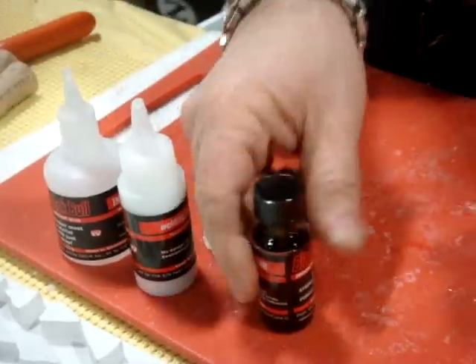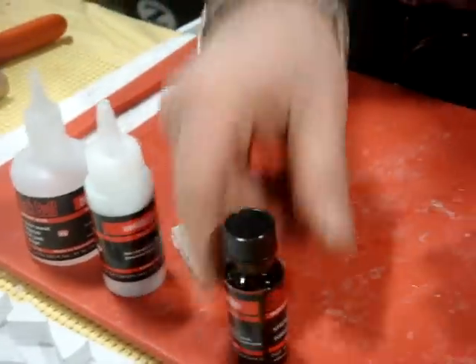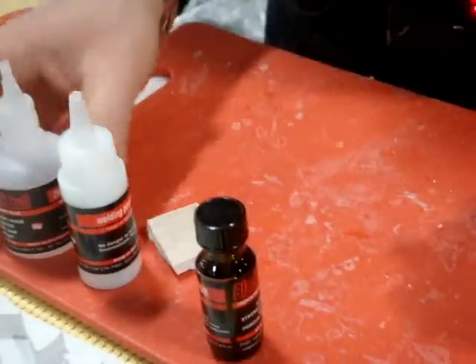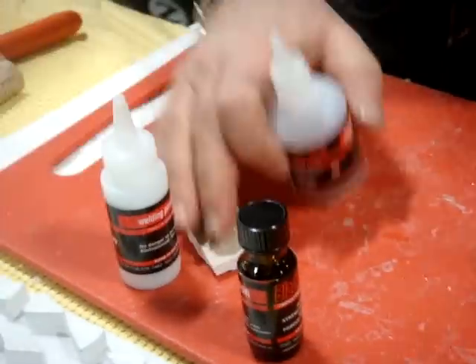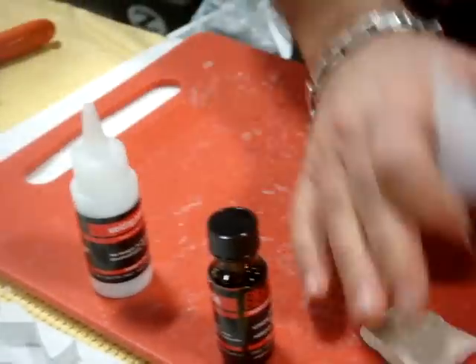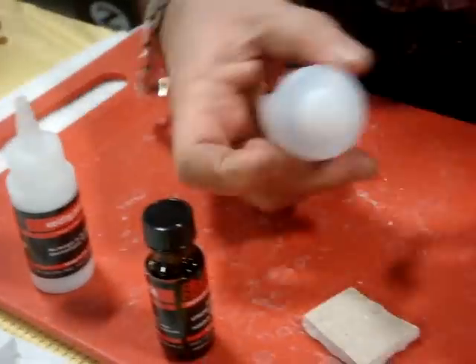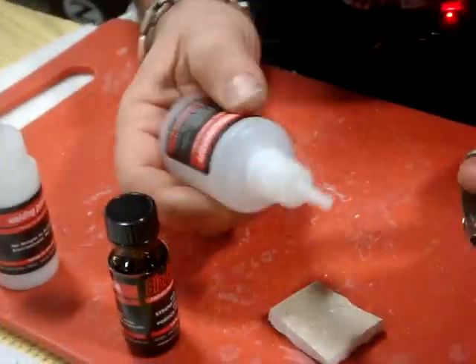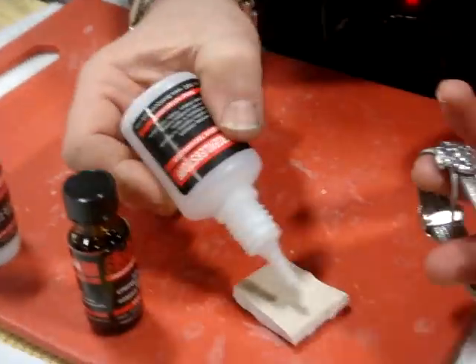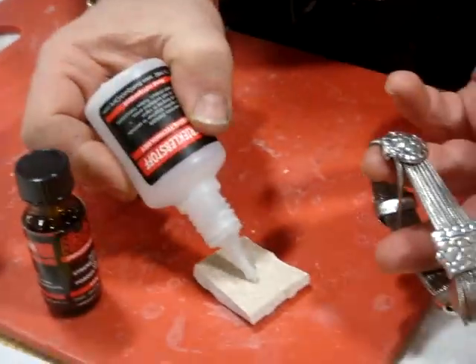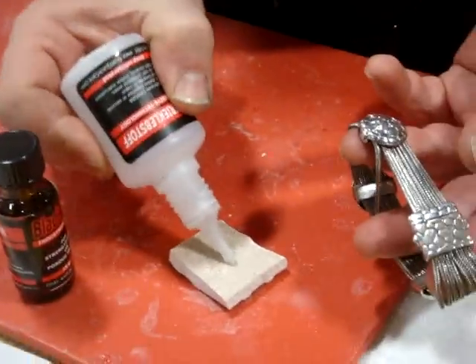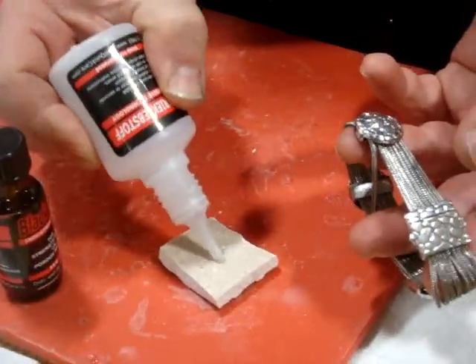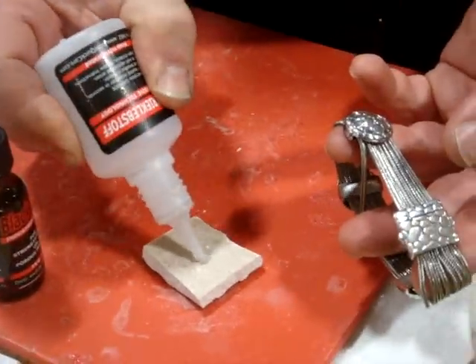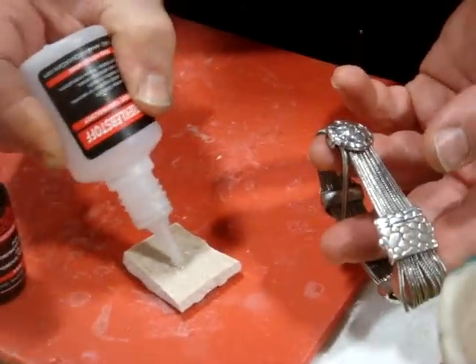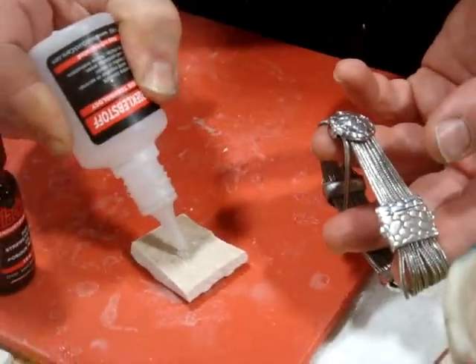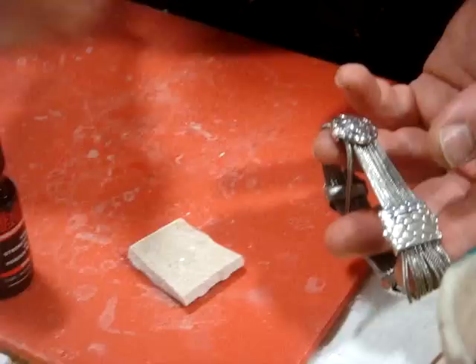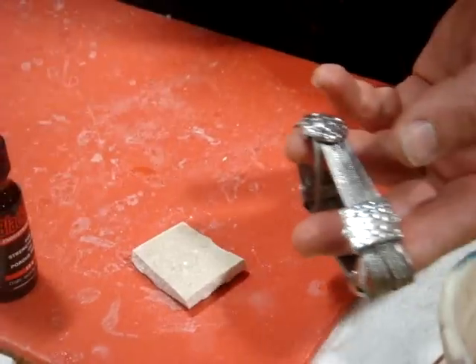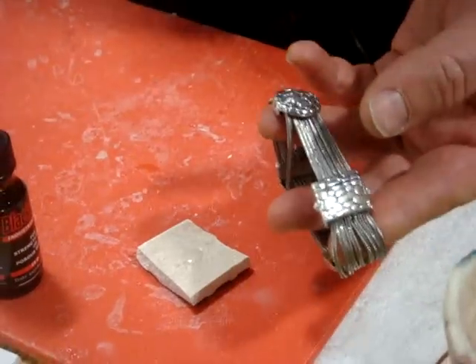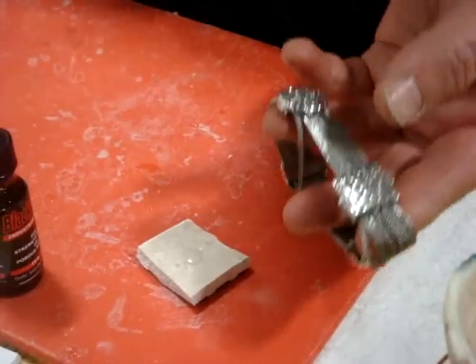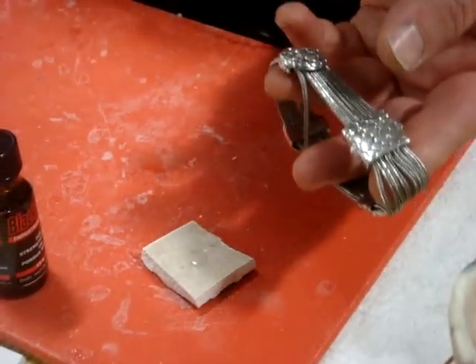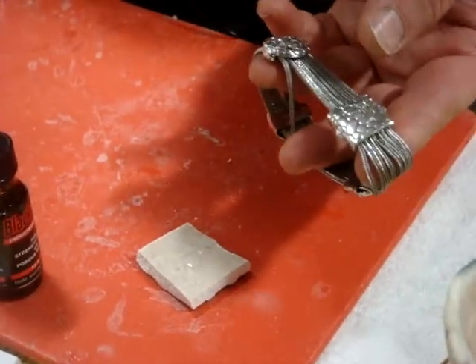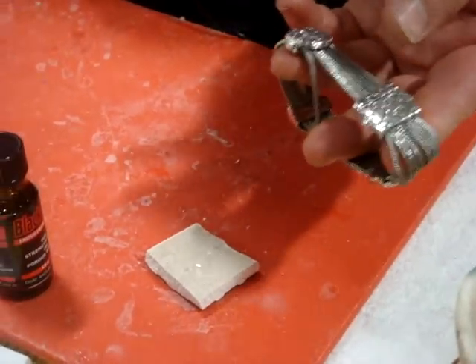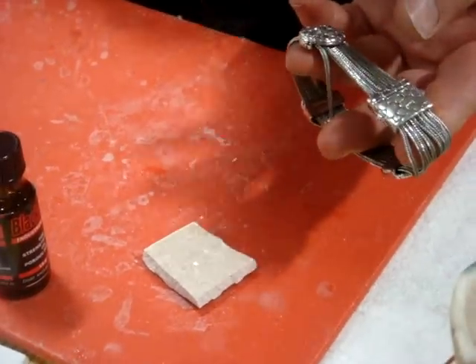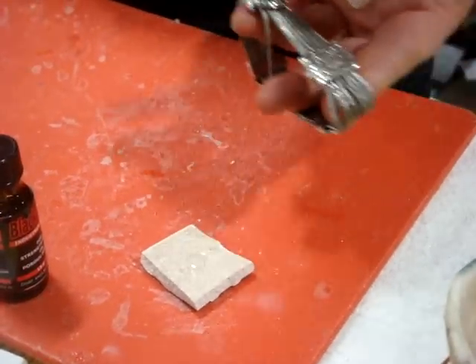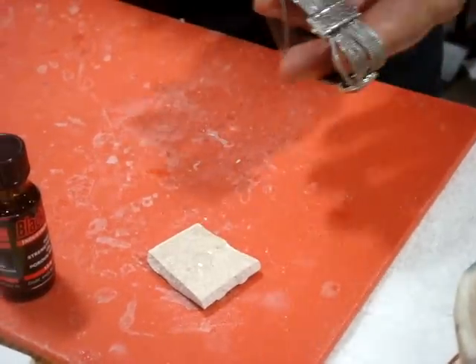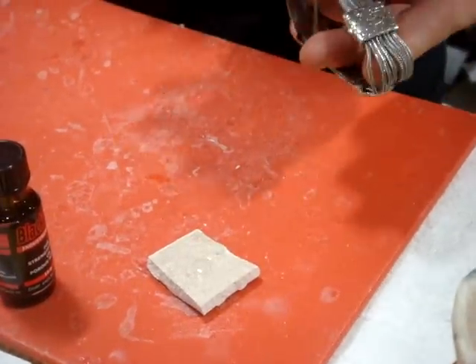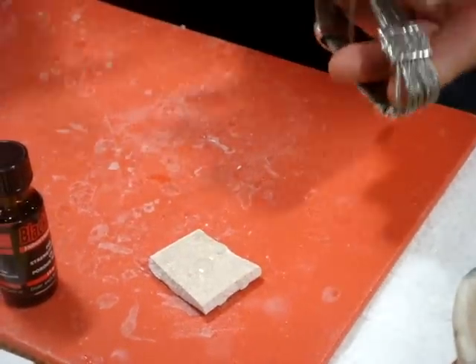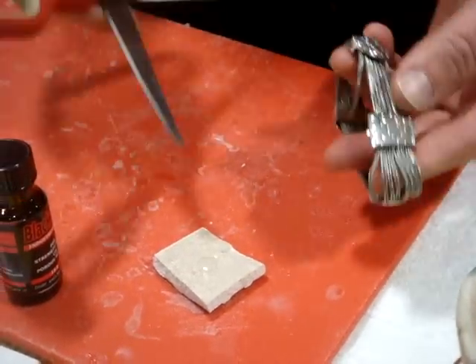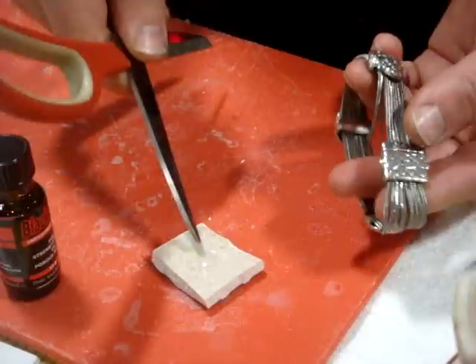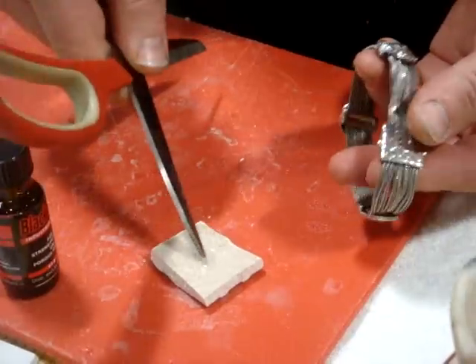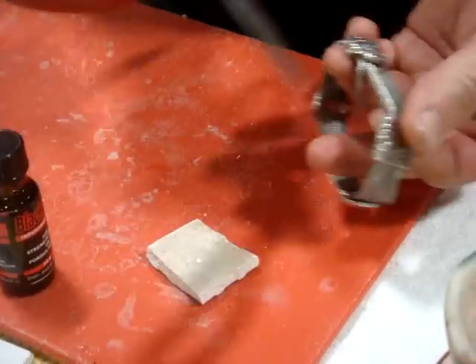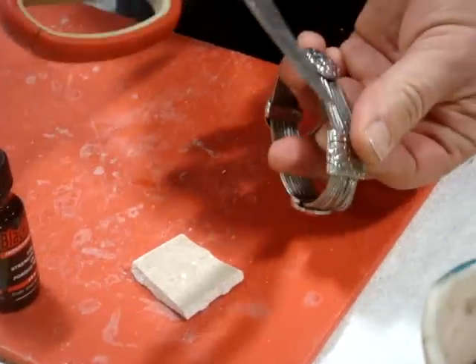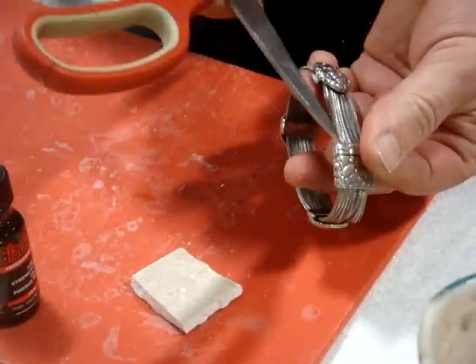First, I use glue, because it's a small surface area. I use separate glue, and put inside glue.